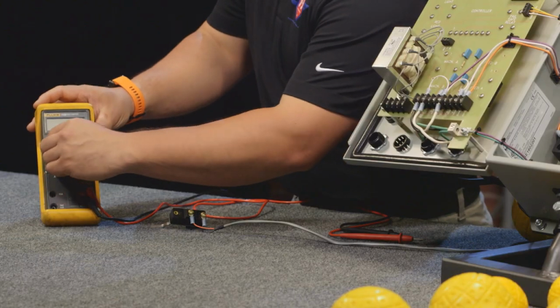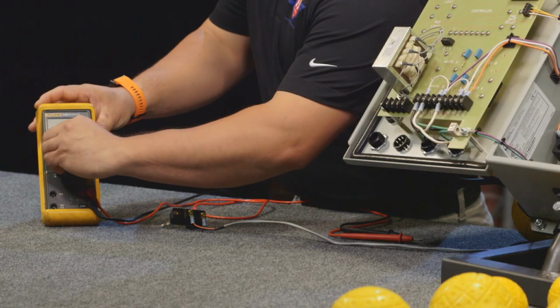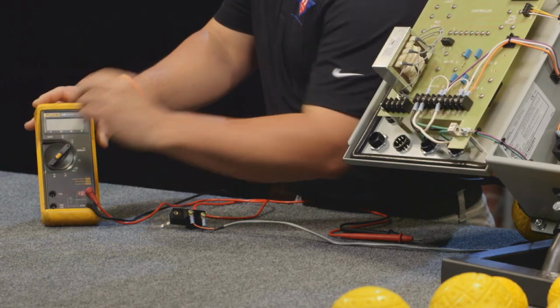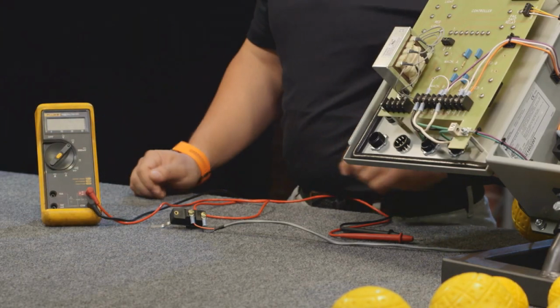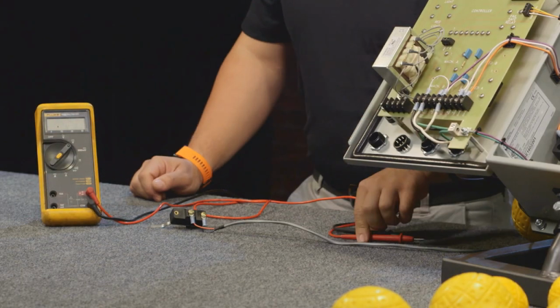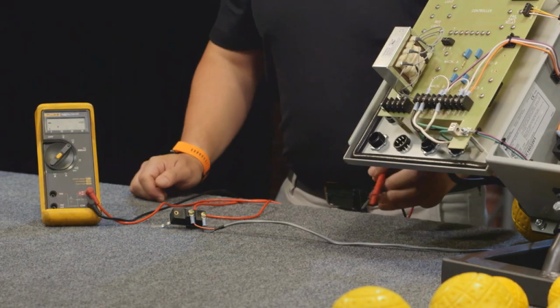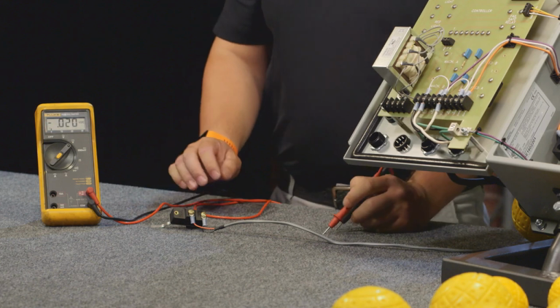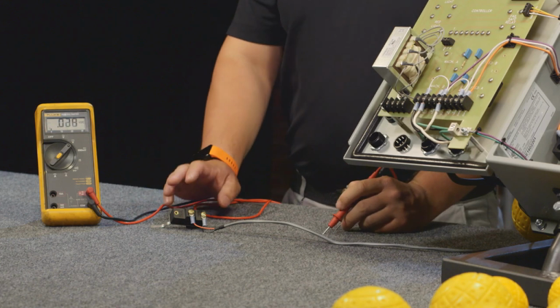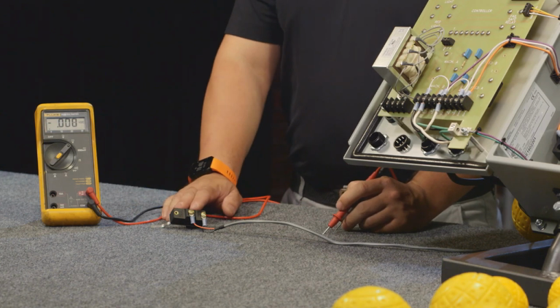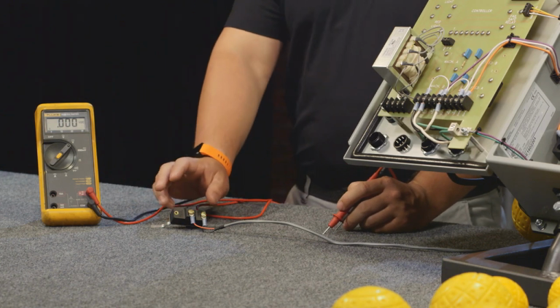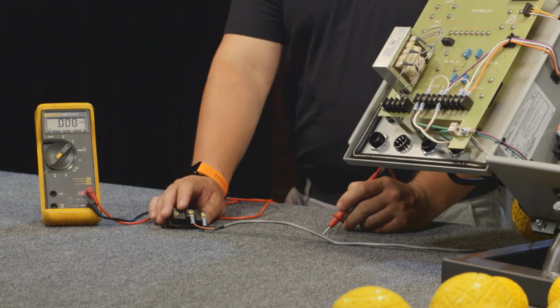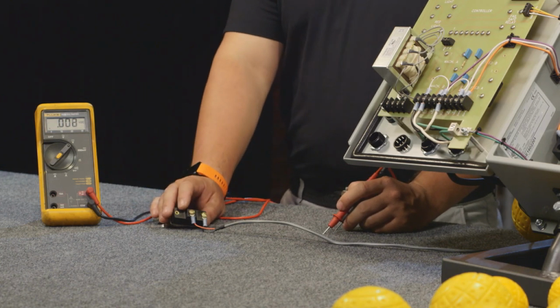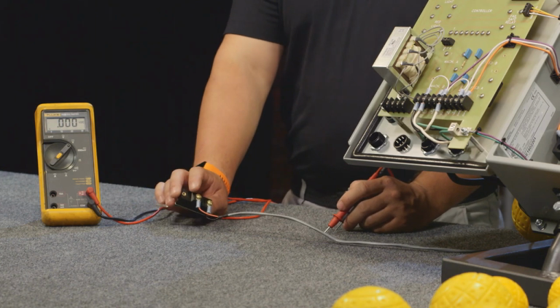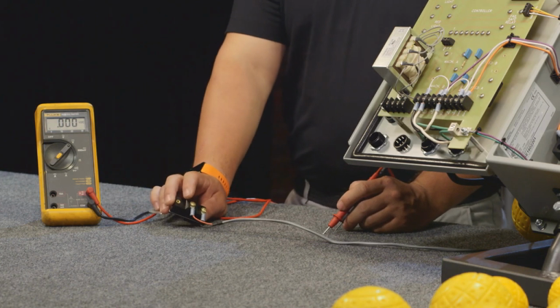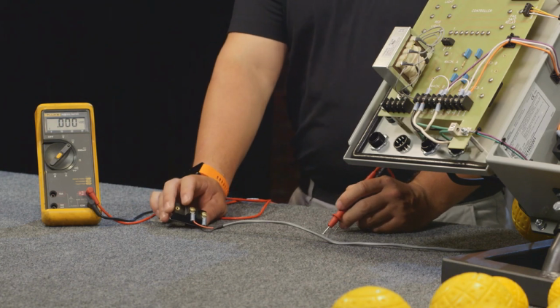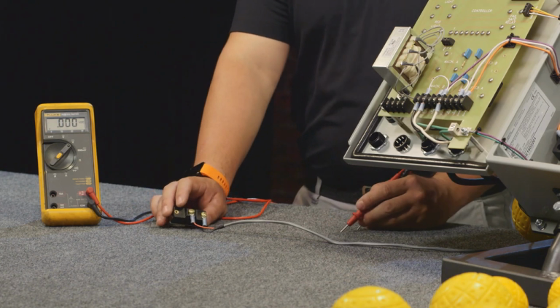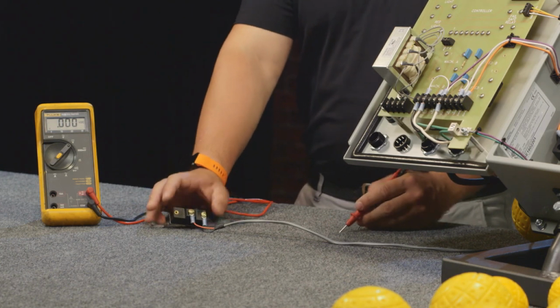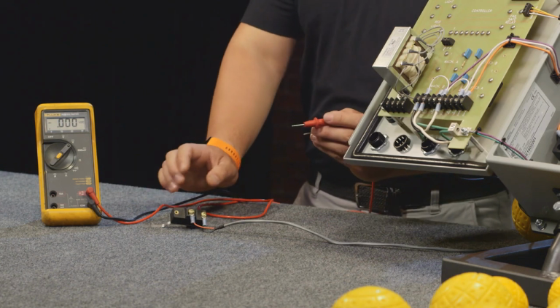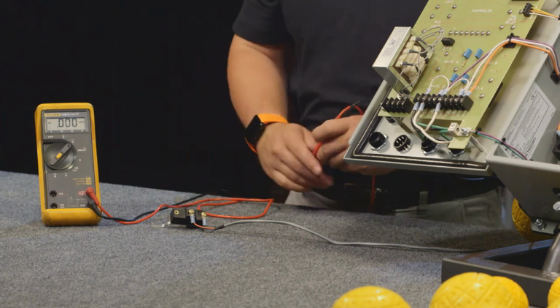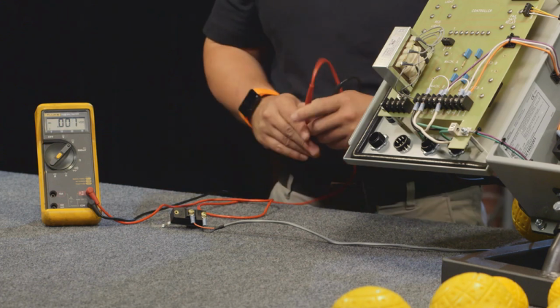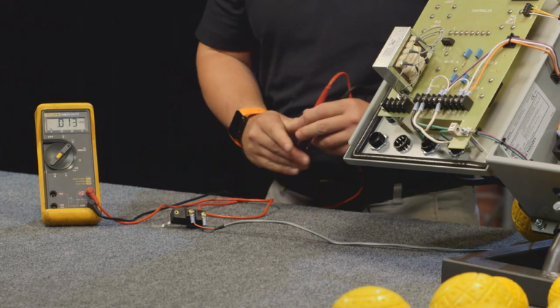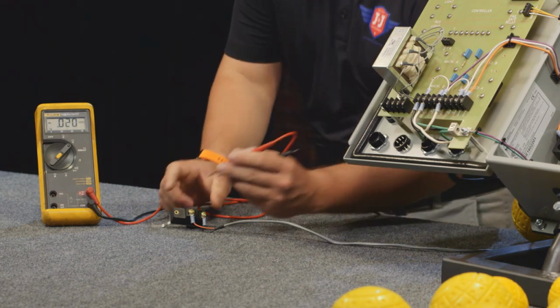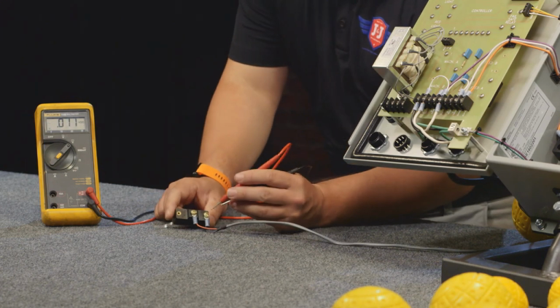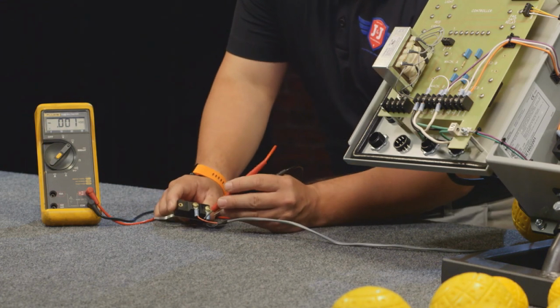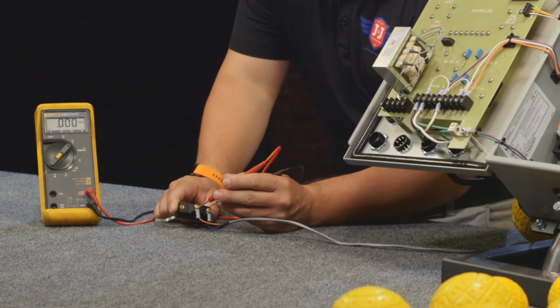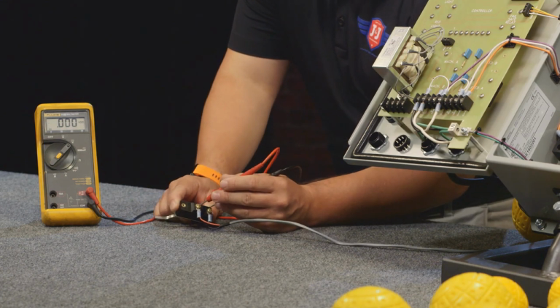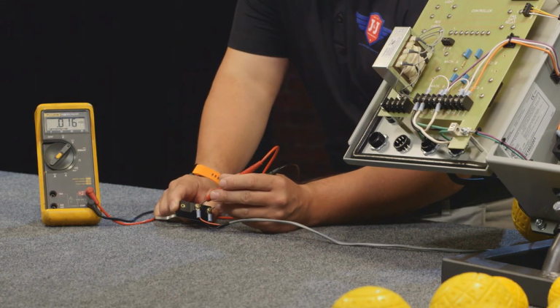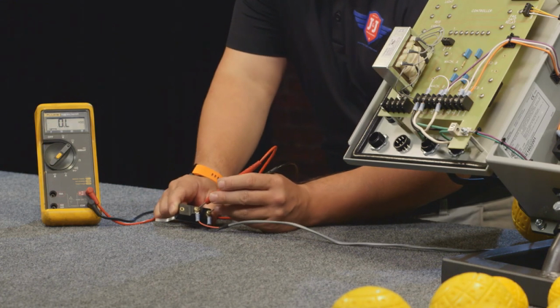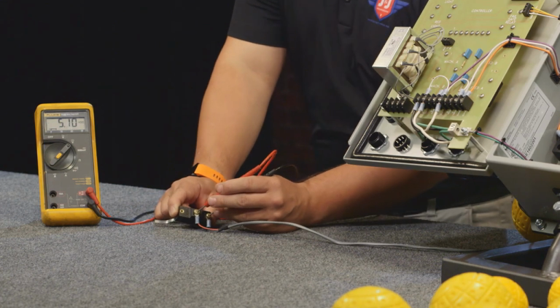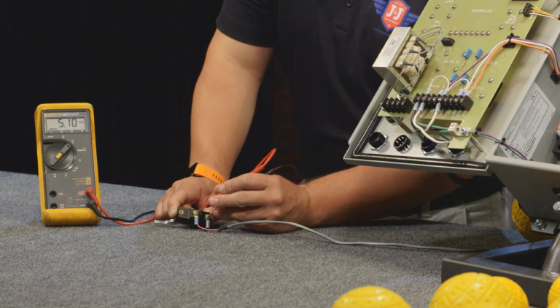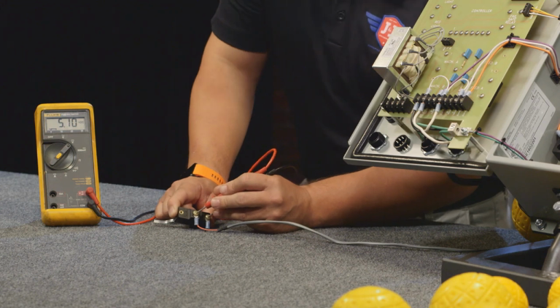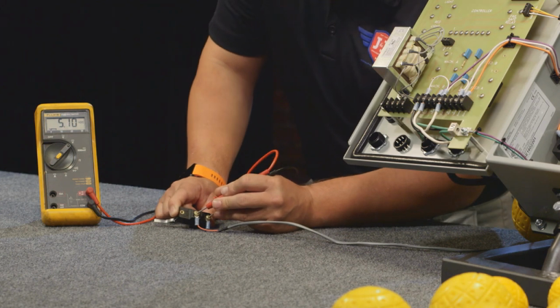Now at all times, the lightbox outputs 5 volts DC to this ball count microswitch. So what we're going to do is take our test leads and touch them to where the wires screw into the microswitch, and we should see approximately 5 volts. Right here we're getting 5.1.